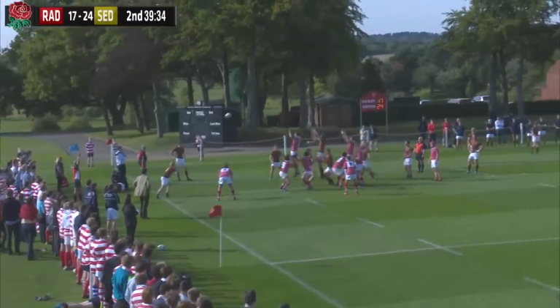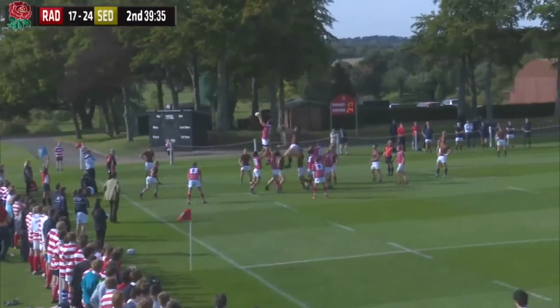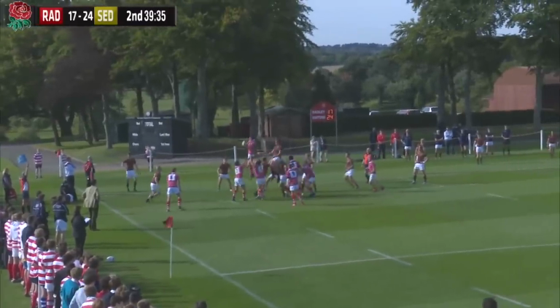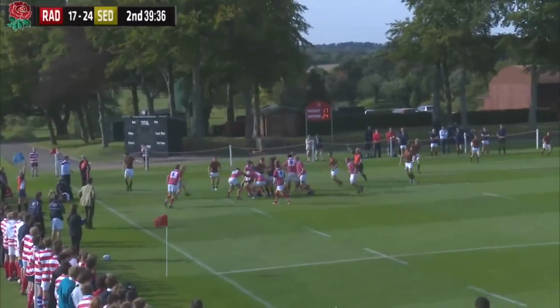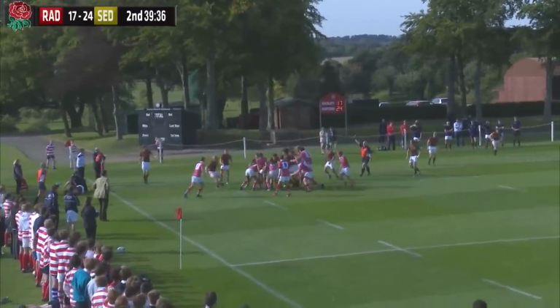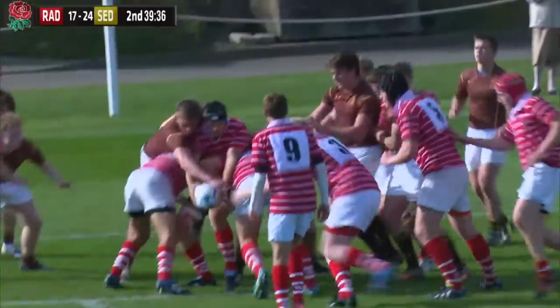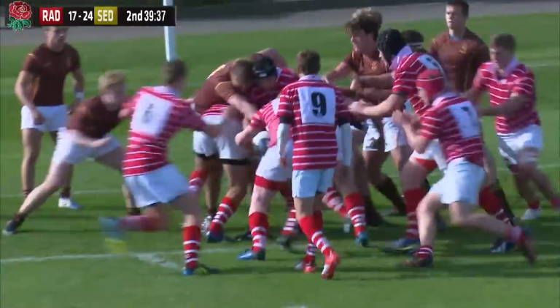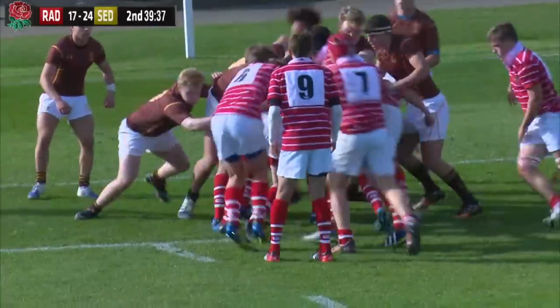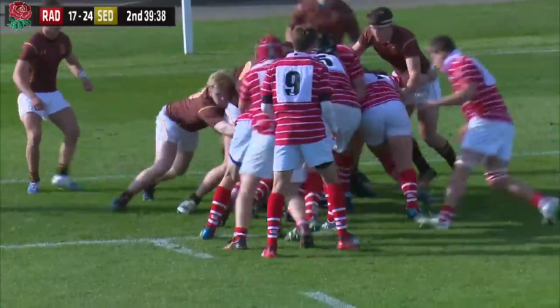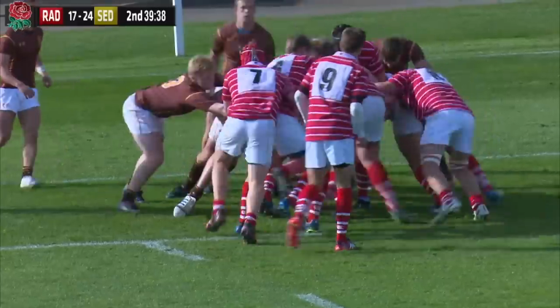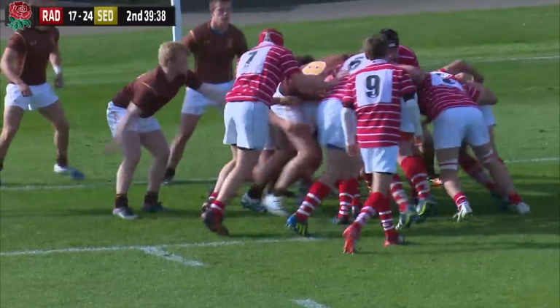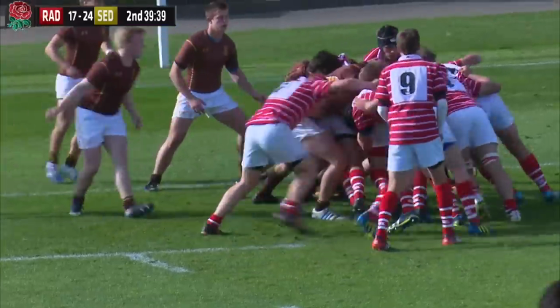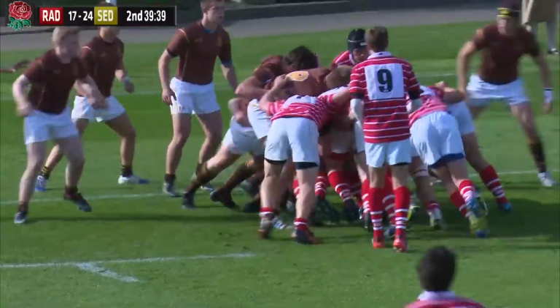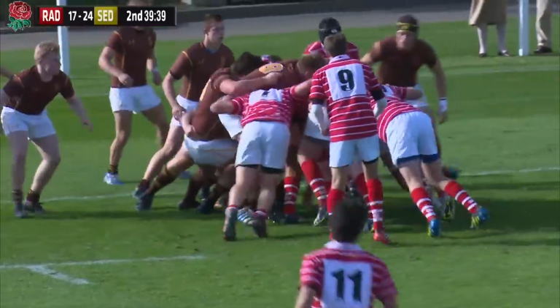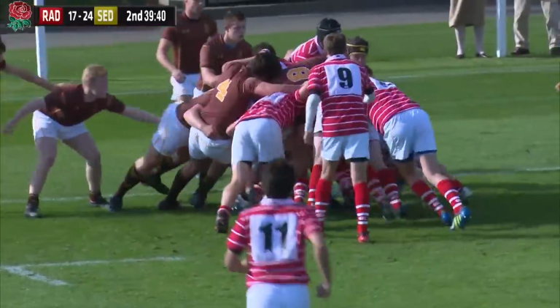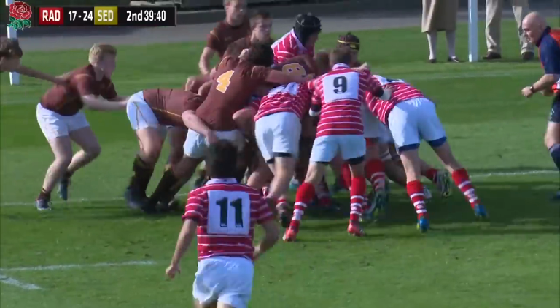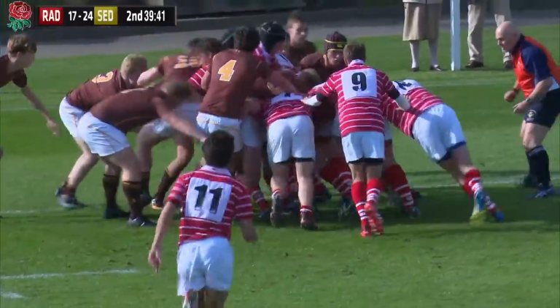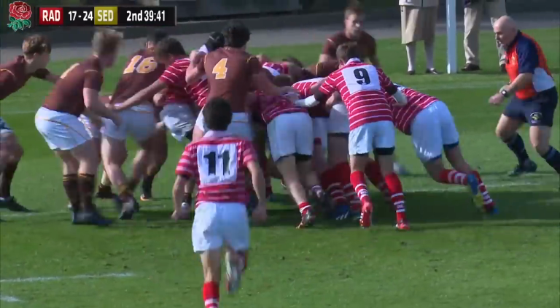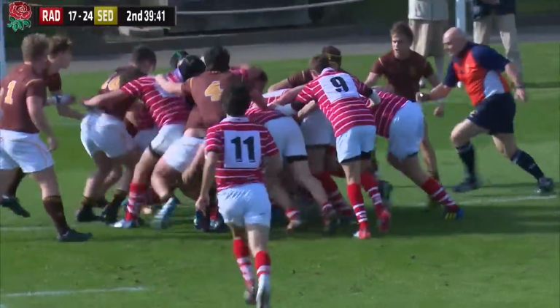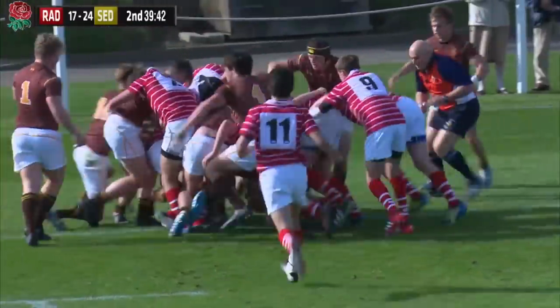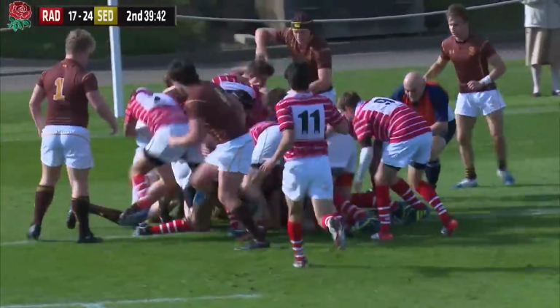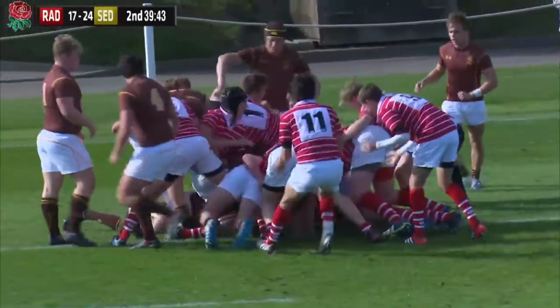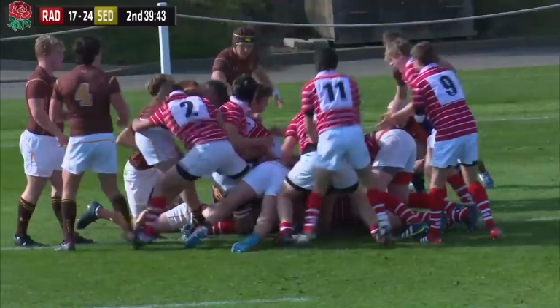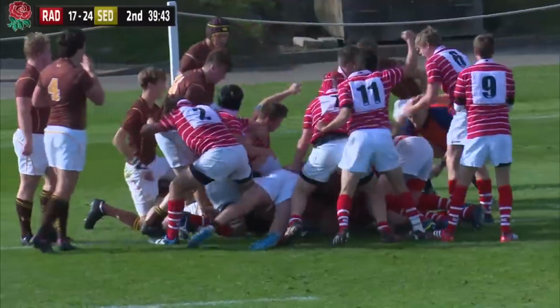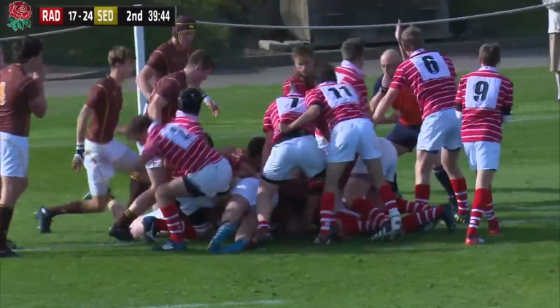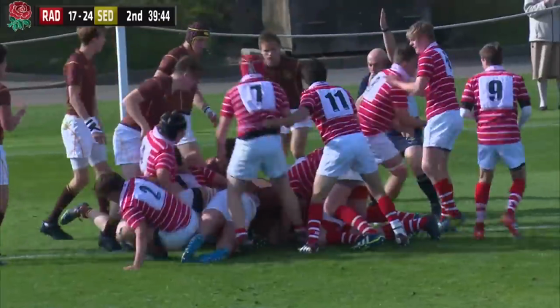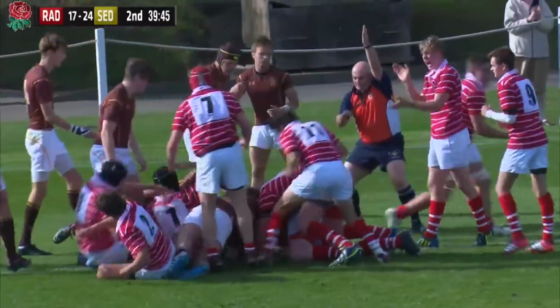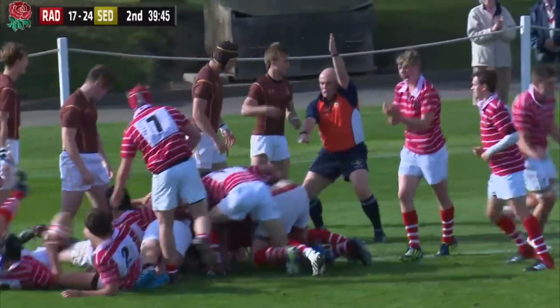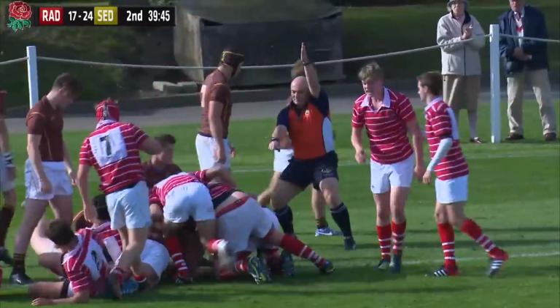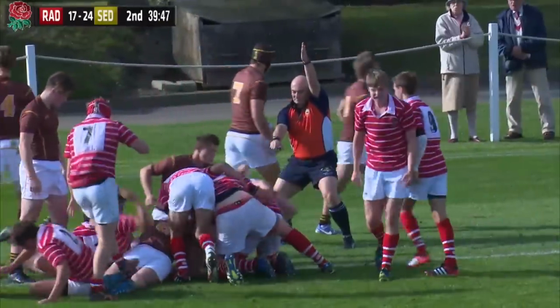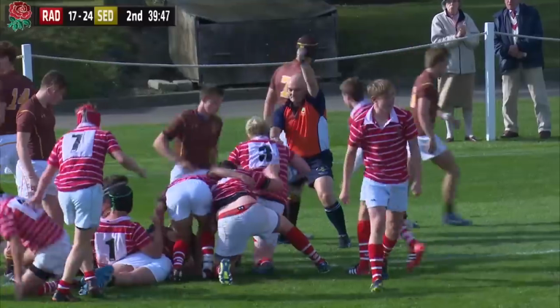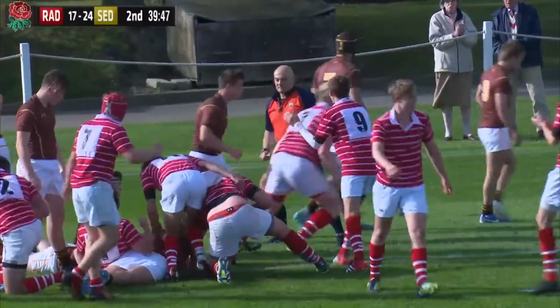As we get back underway, that's been pinched by Sedbra at the front. Again they go for the drive — just meters short, great momentum. It's gone to ground. Try, says the referee.